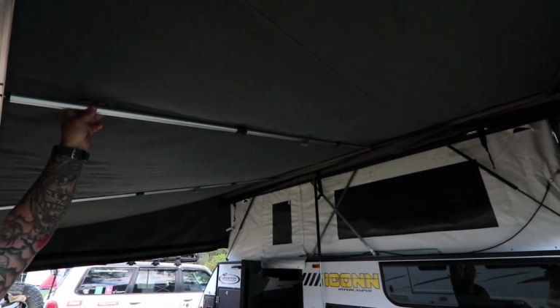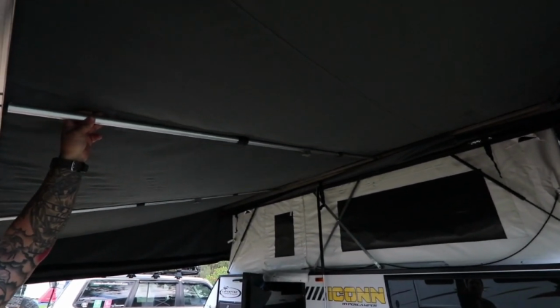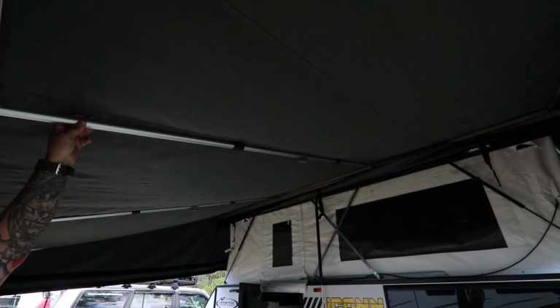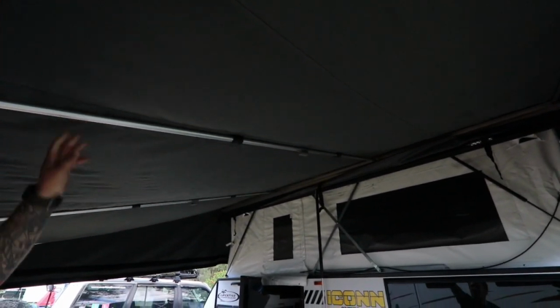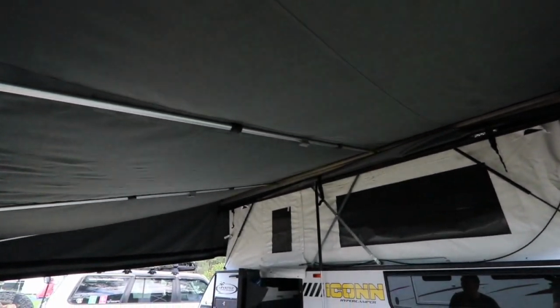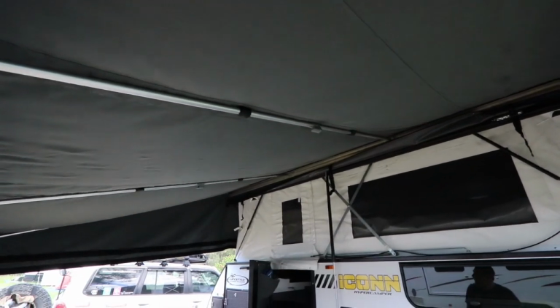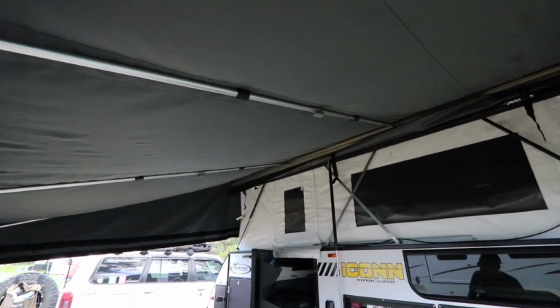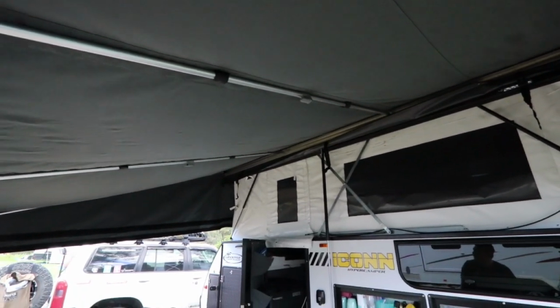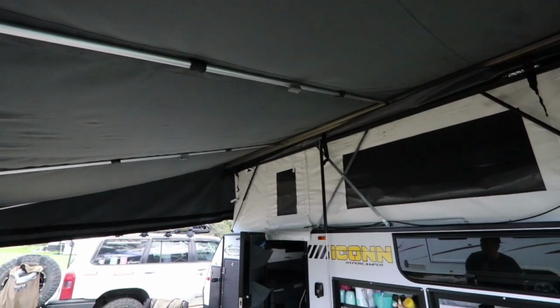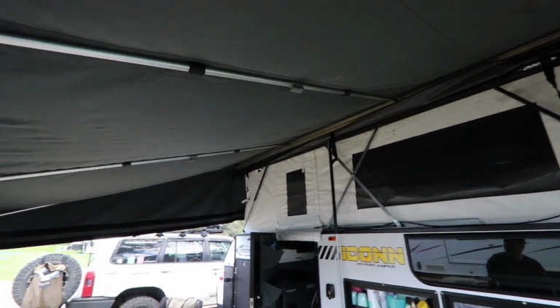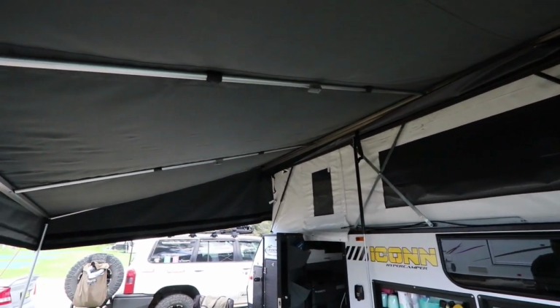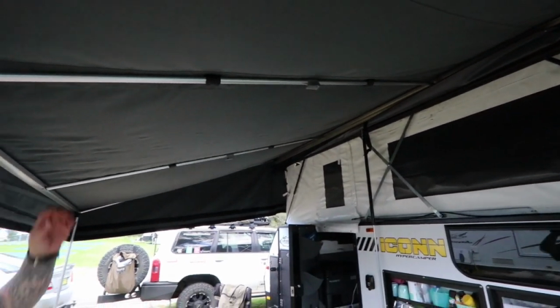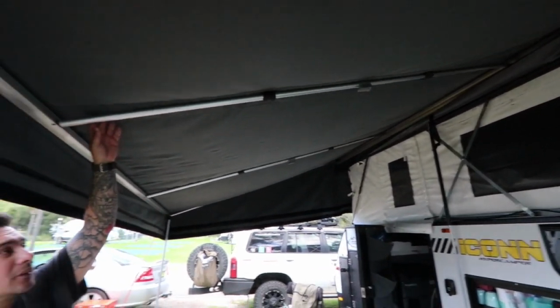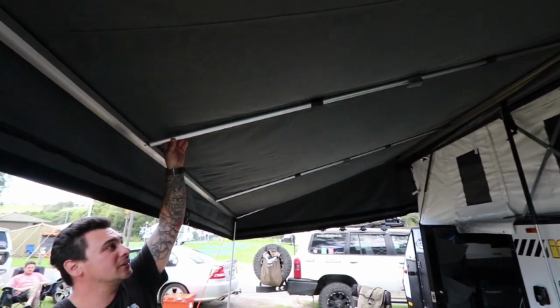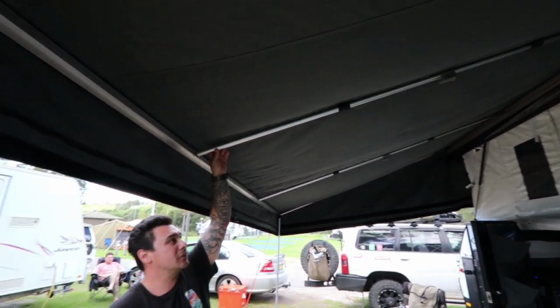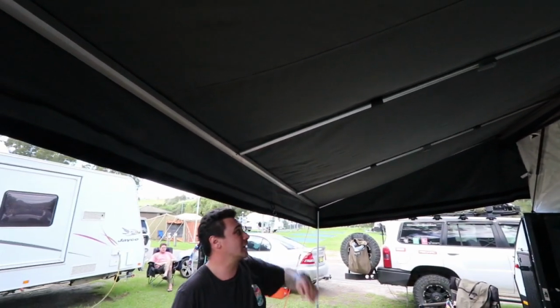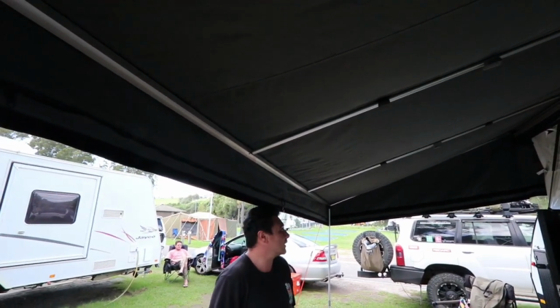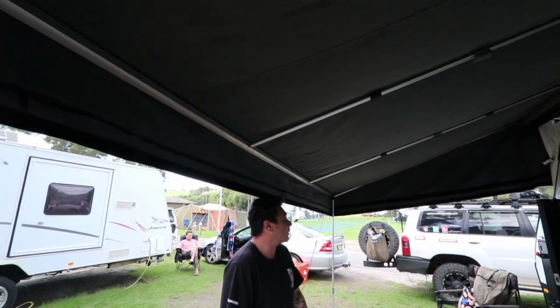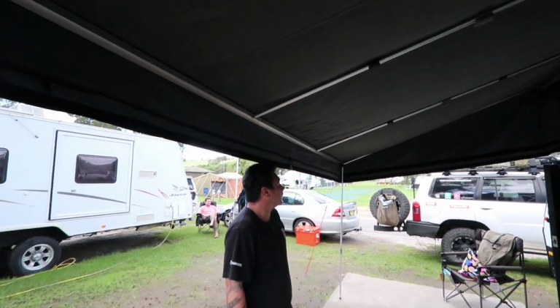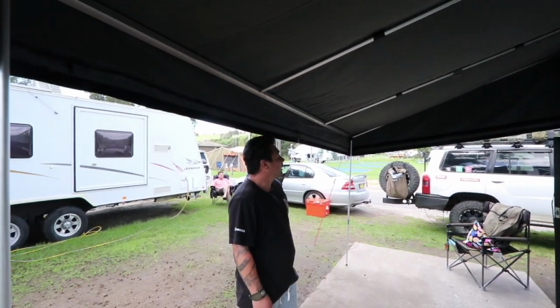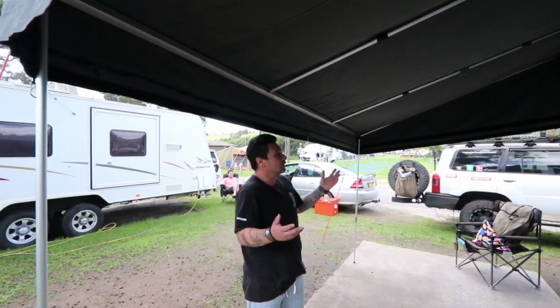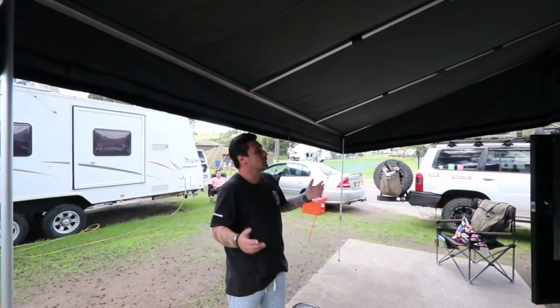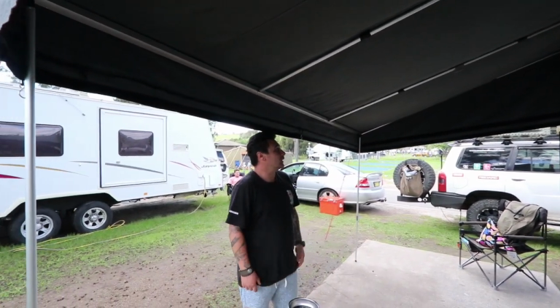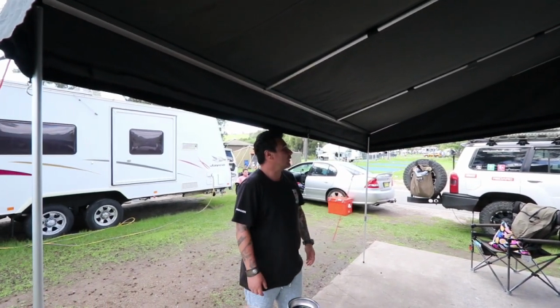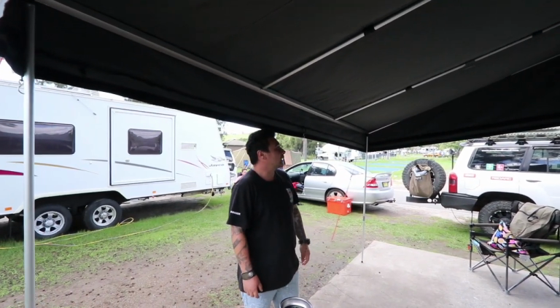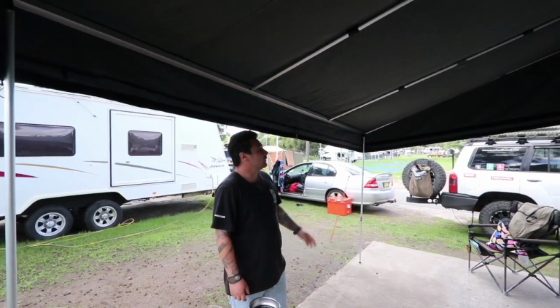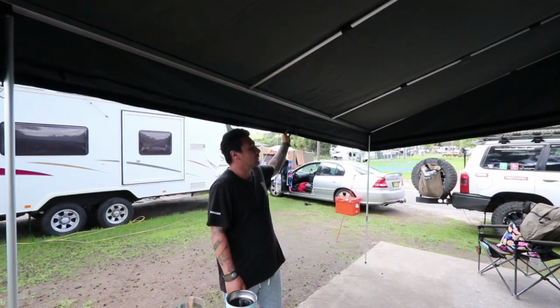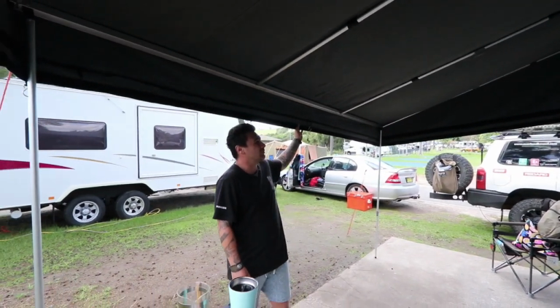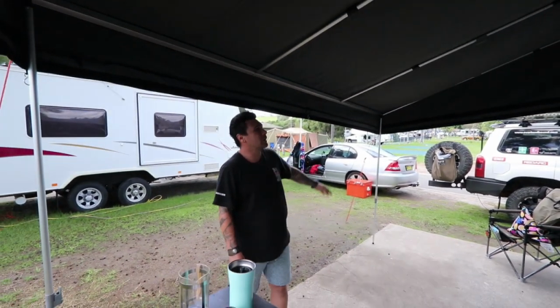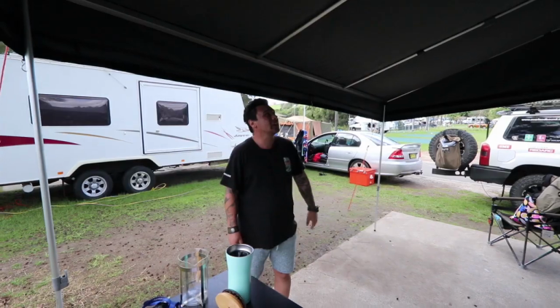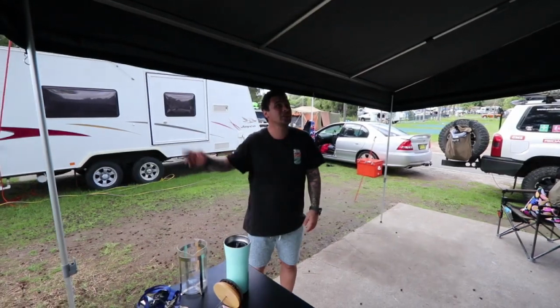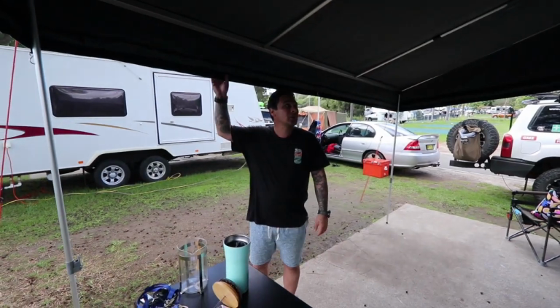It's not the best awning — I would upgrade to a different awning if you're going to get an Icon van. The newer models do have a different awning, but for people with a 2019 or 2020 model, I'll get rid of this awning.